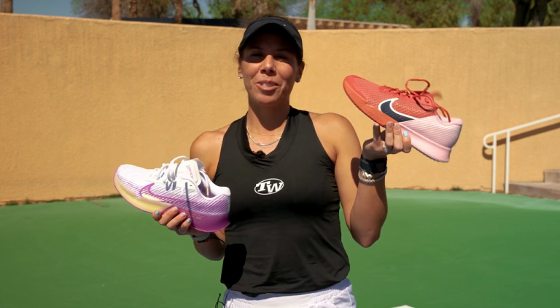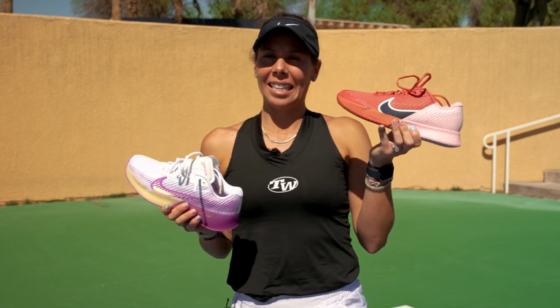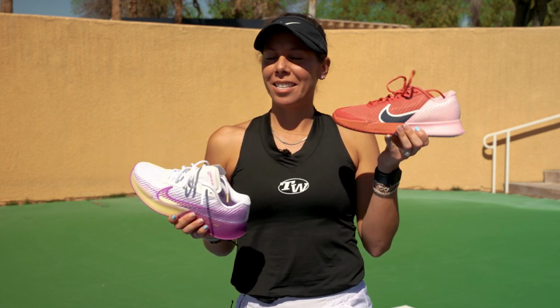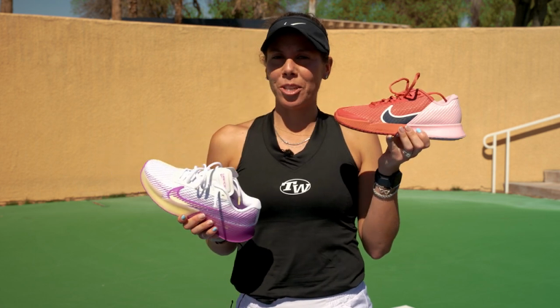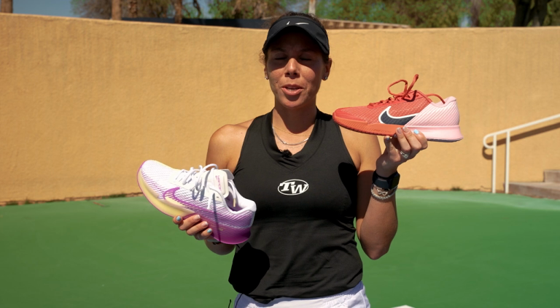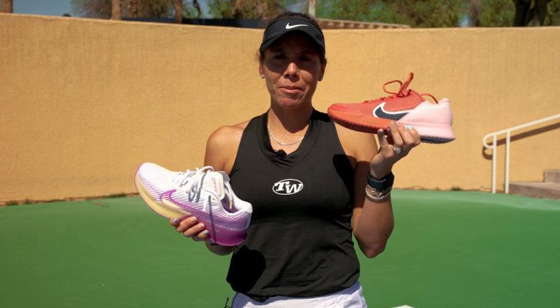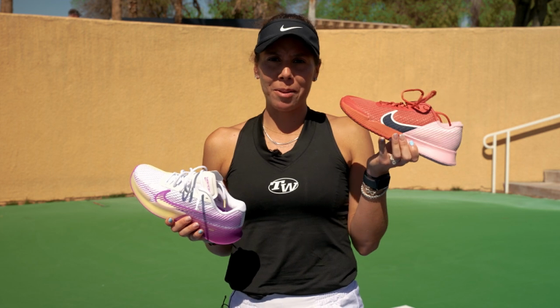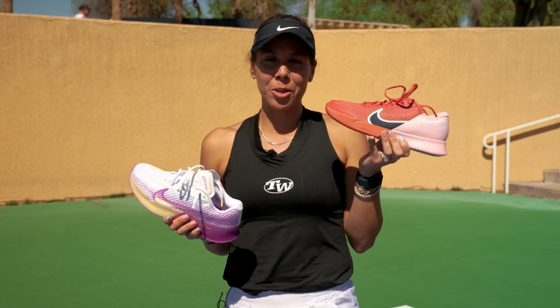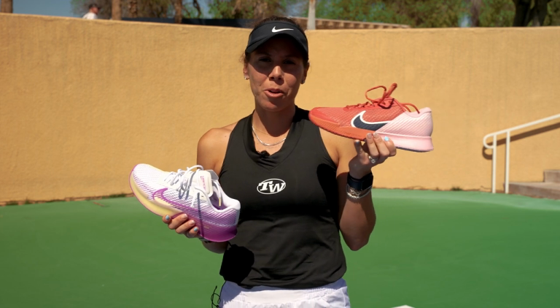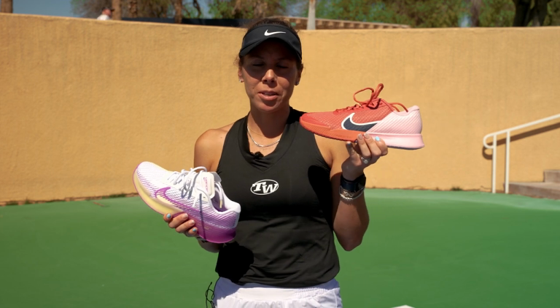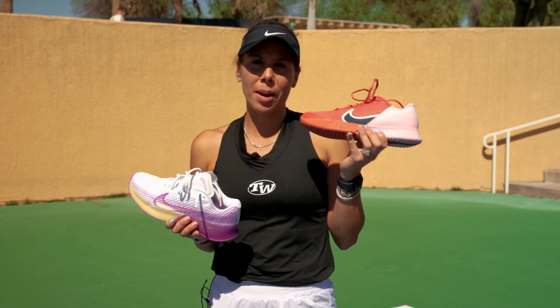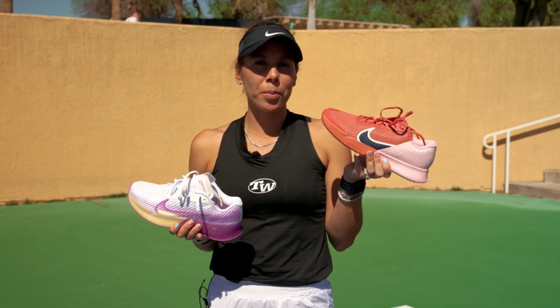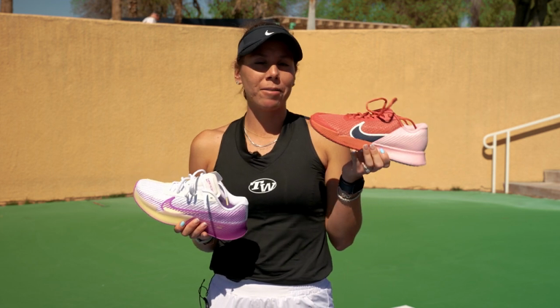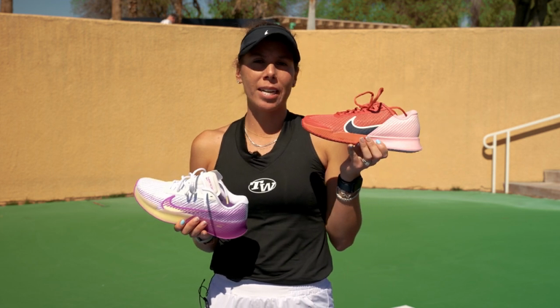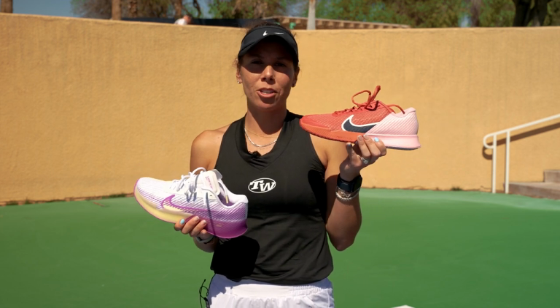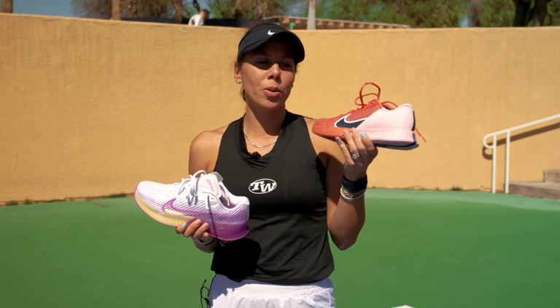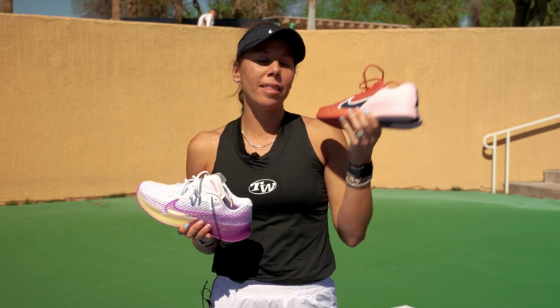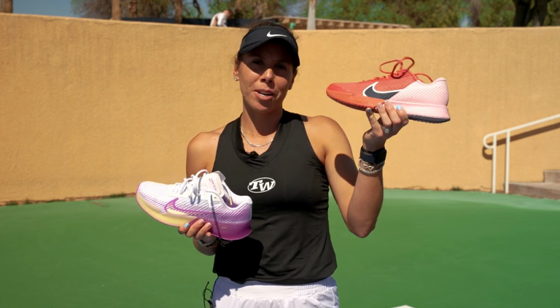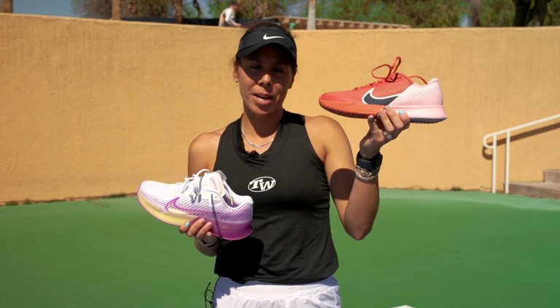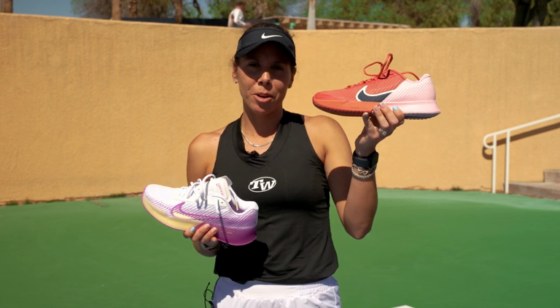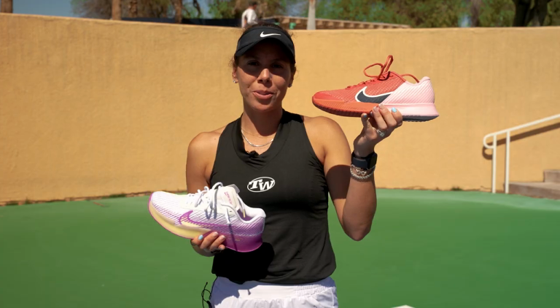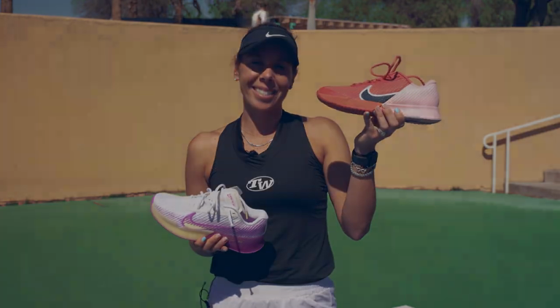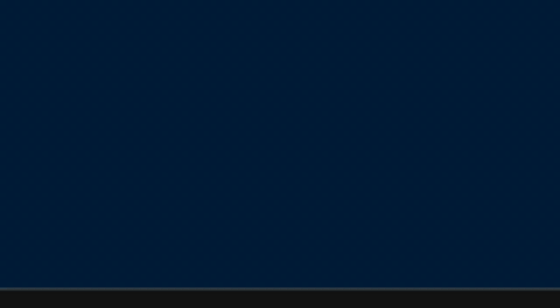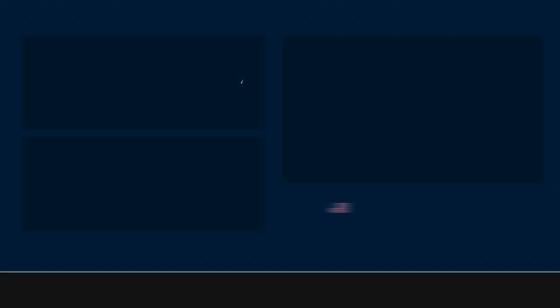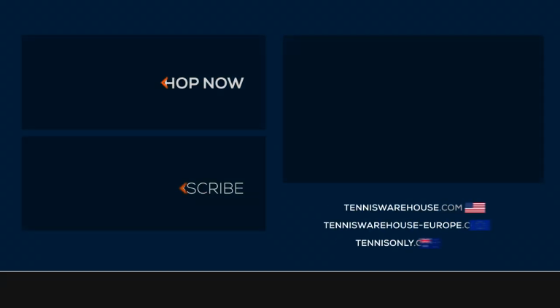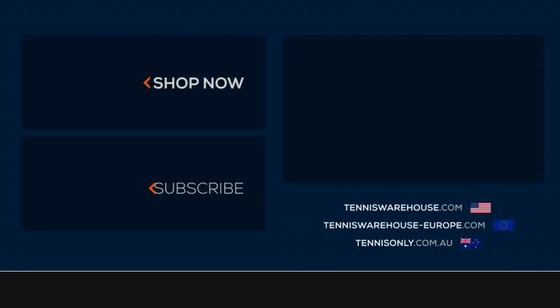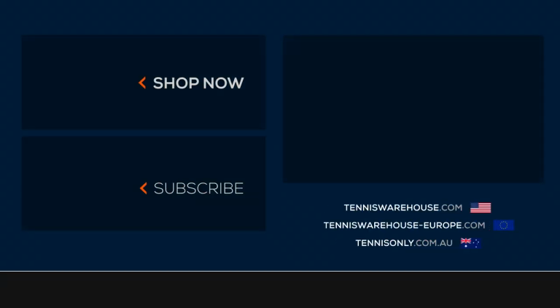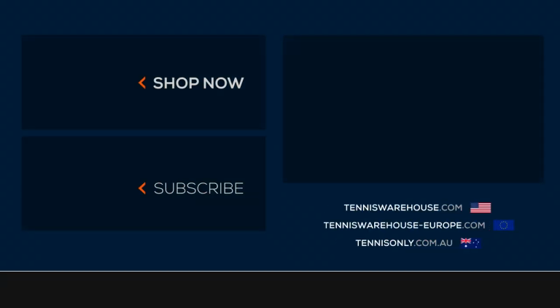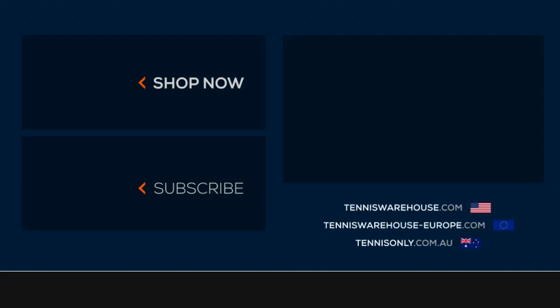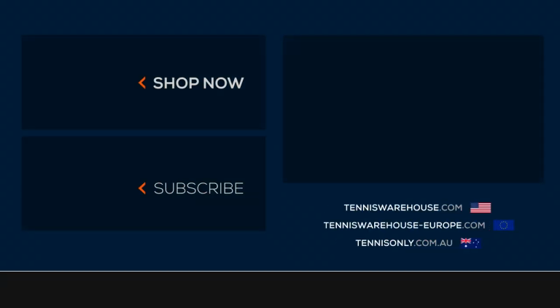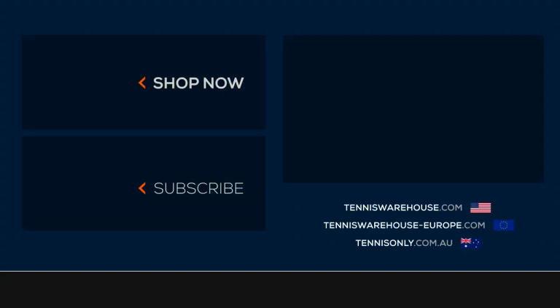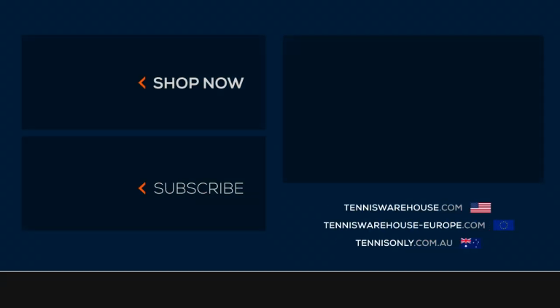I just feel like this is the shoe I should be using. Right now I'm still using the old ones, but I know I'm going to have to transition soon, and these are going to be my new go-to's. Thanks for watching, and you can check out all this gear at Tennis Warehouse.